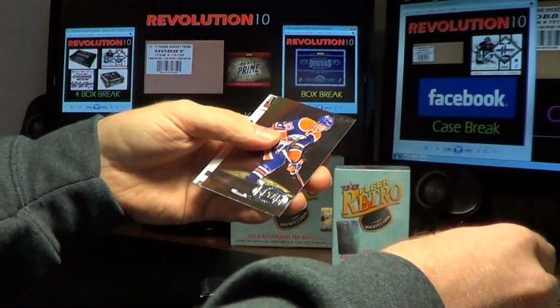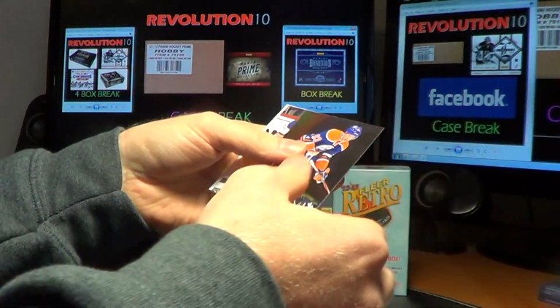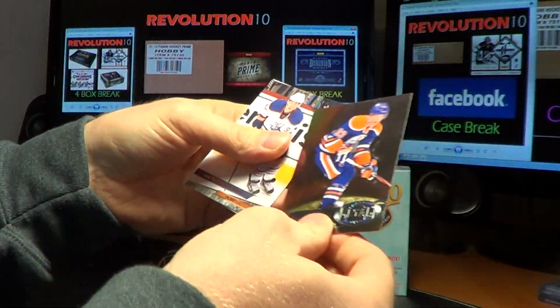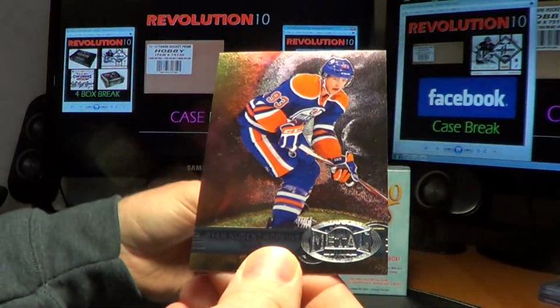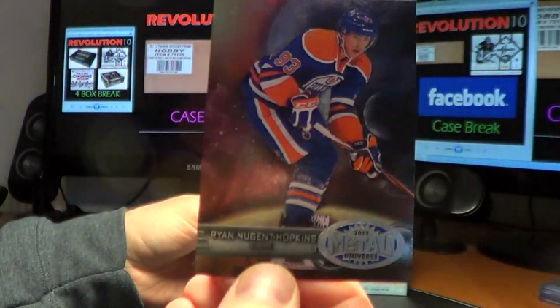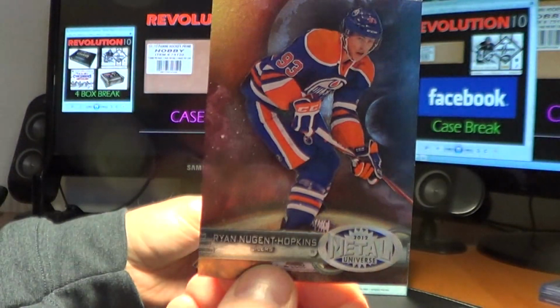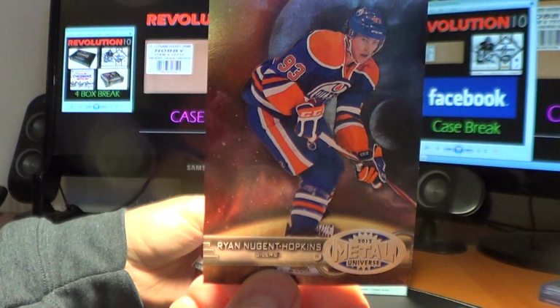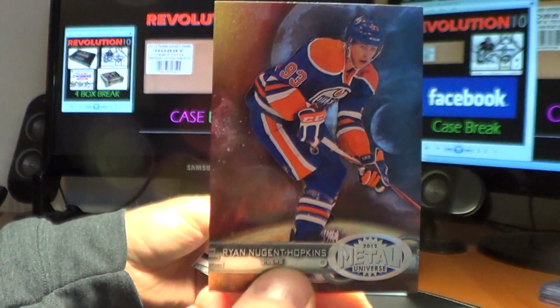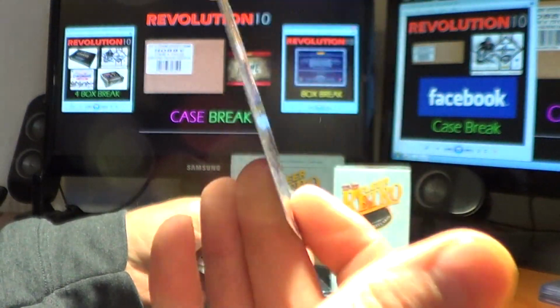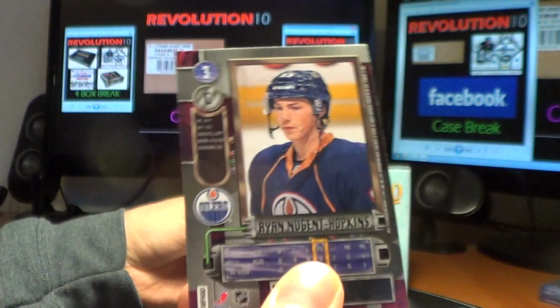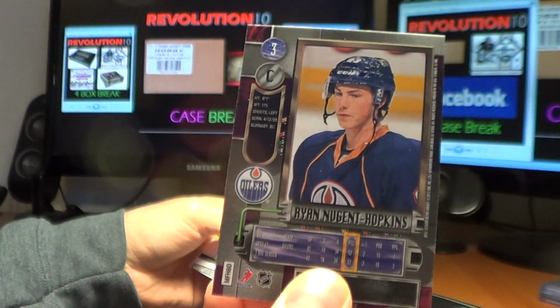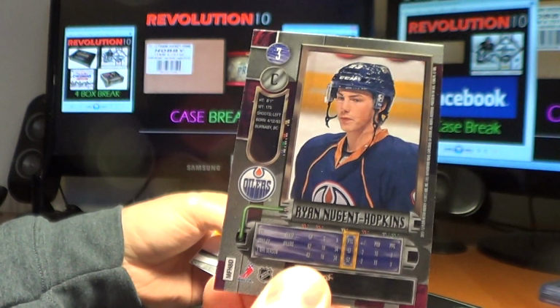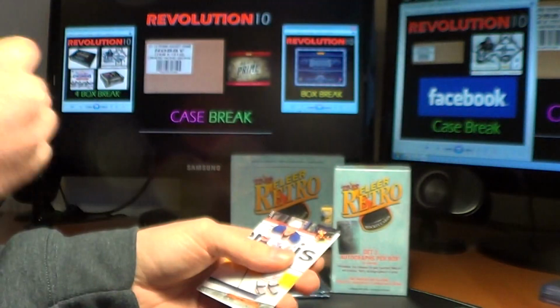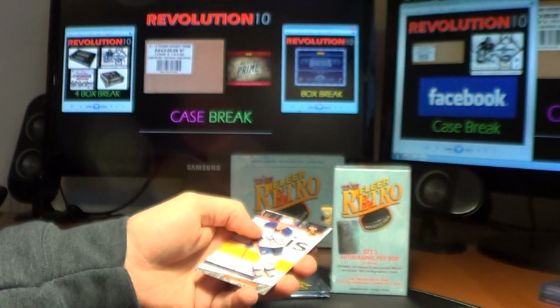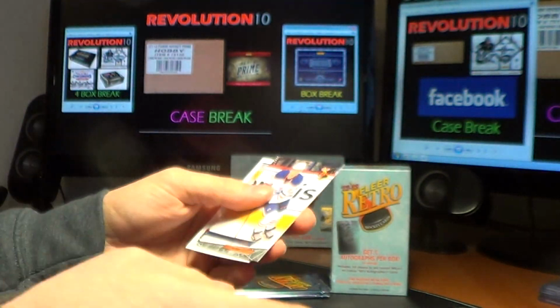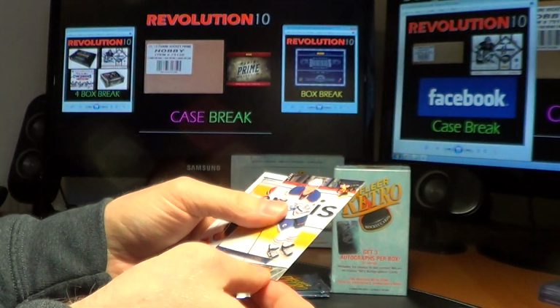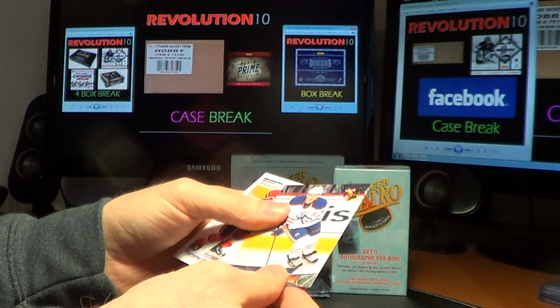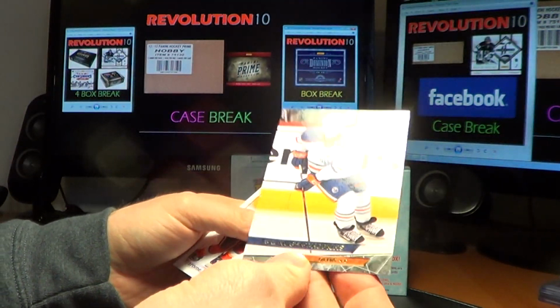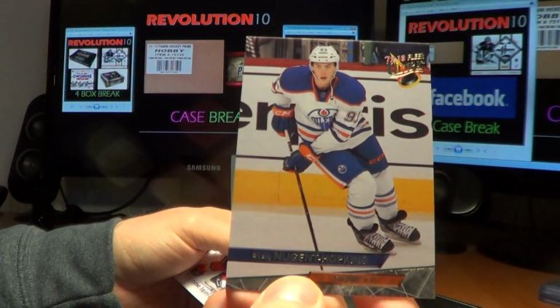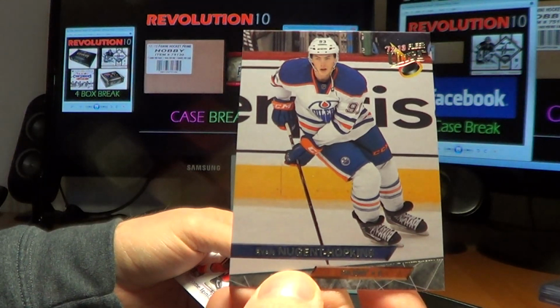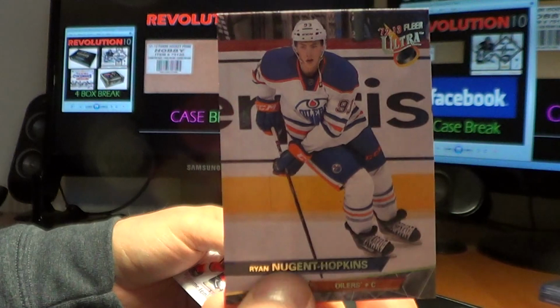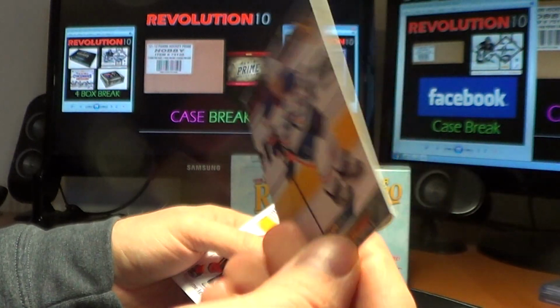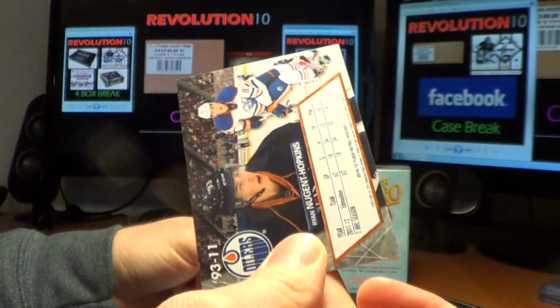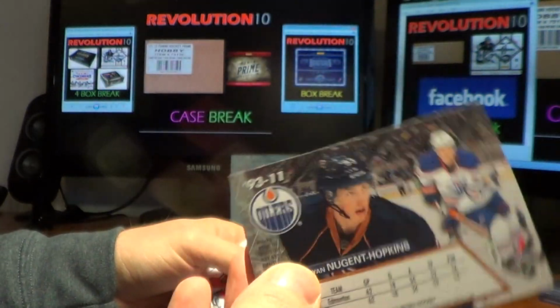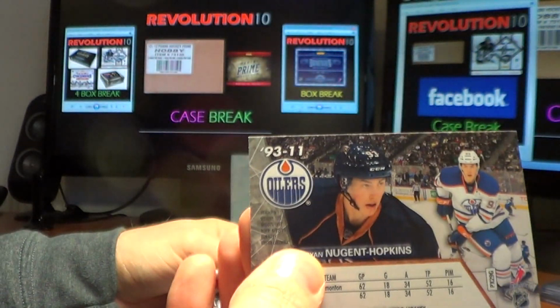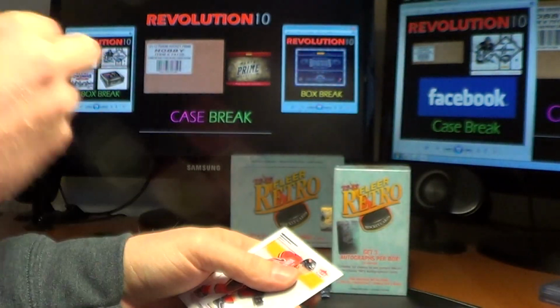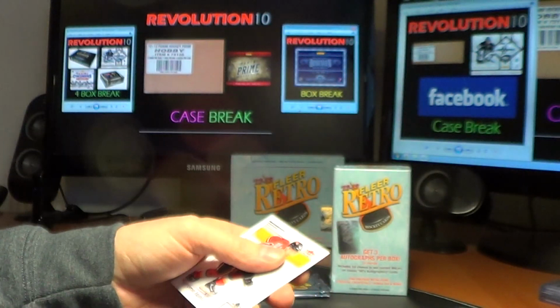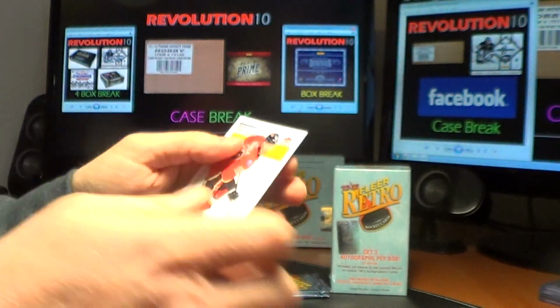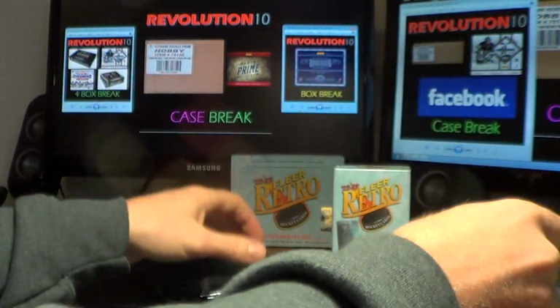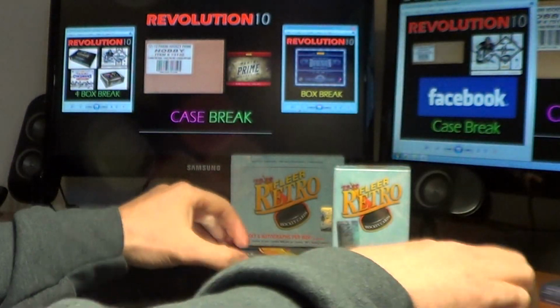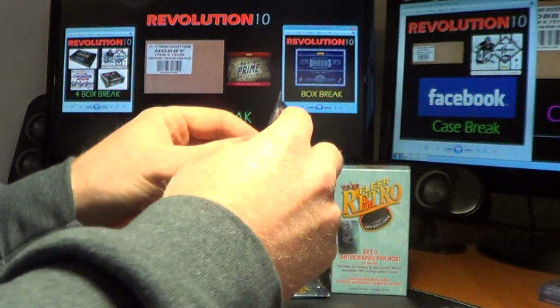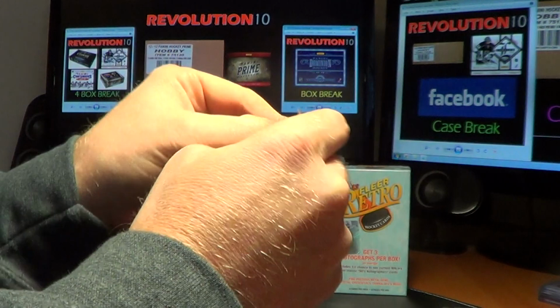We have a Metal Universe for the Oilers — Ryan Nugent-Hopkins, the Nuge. And another Nuge of the 93 version. Double Nuge!